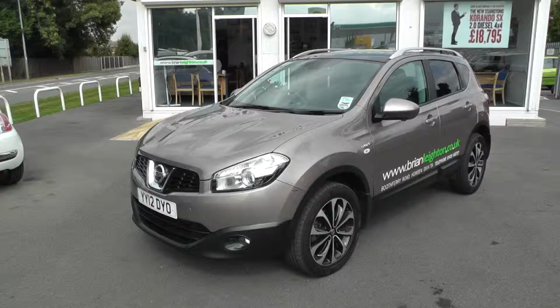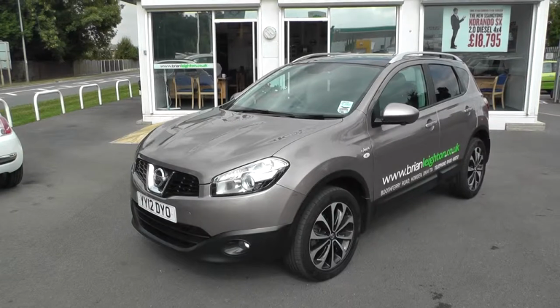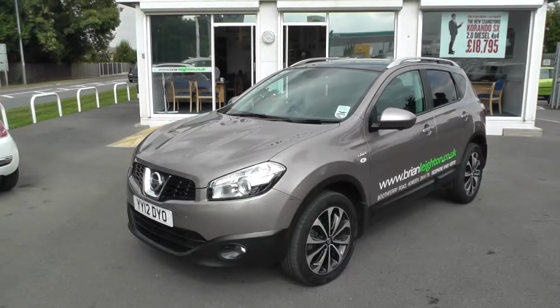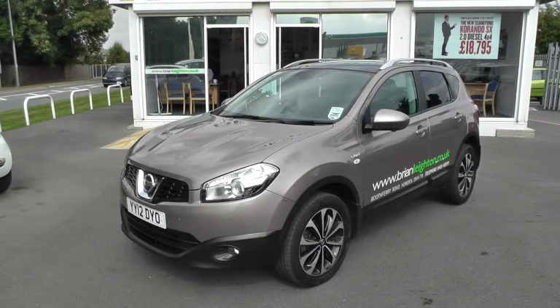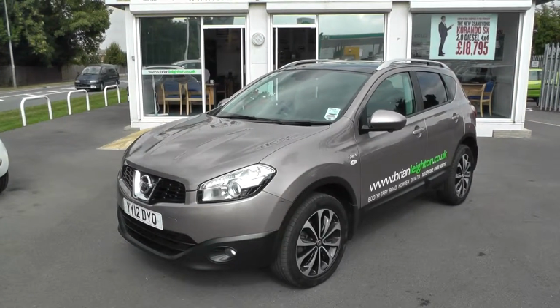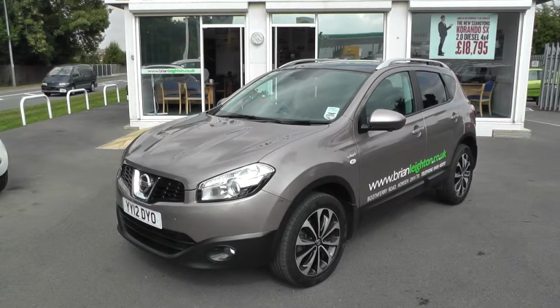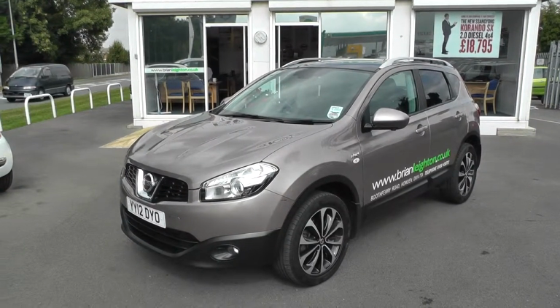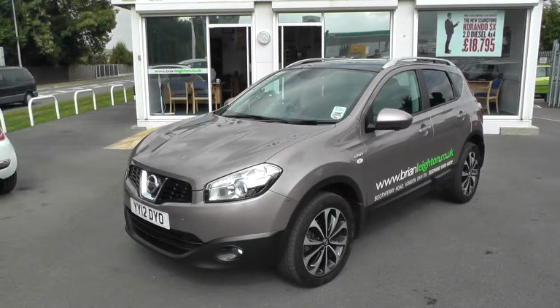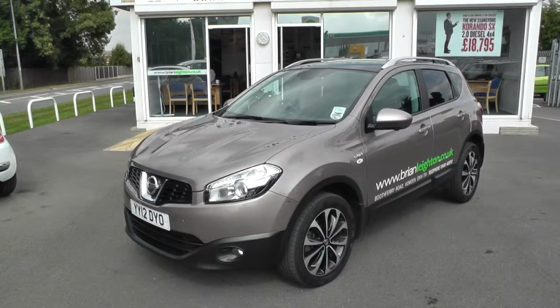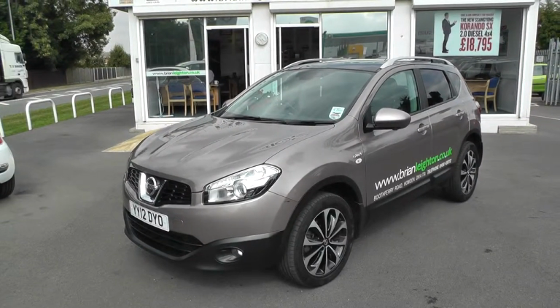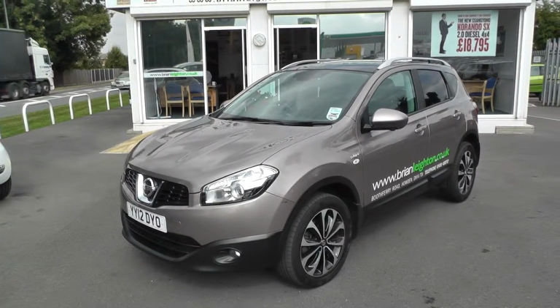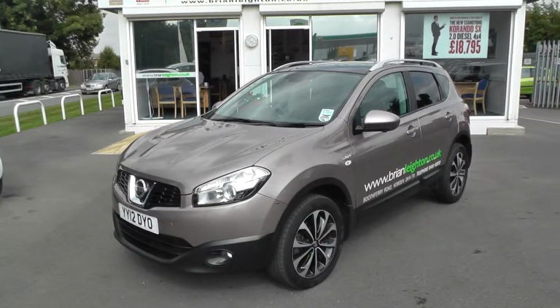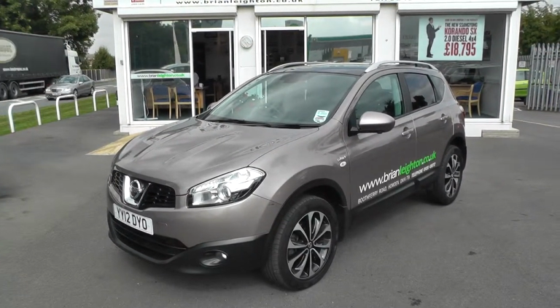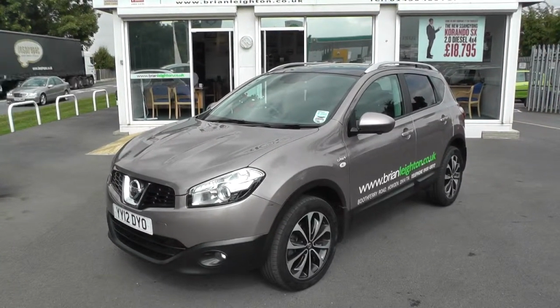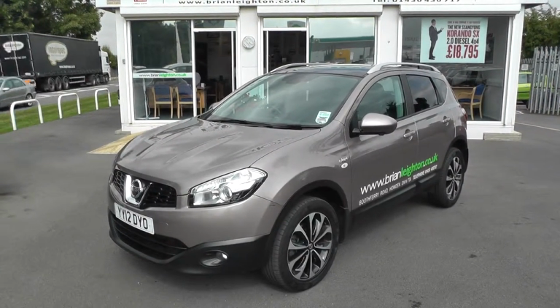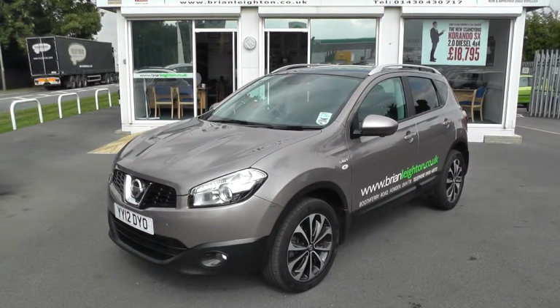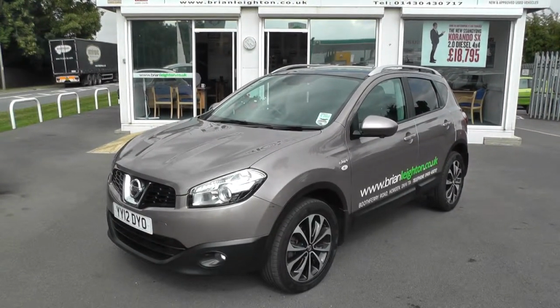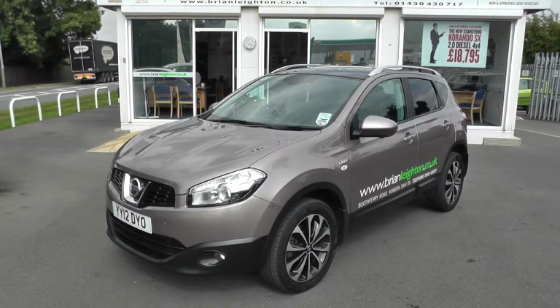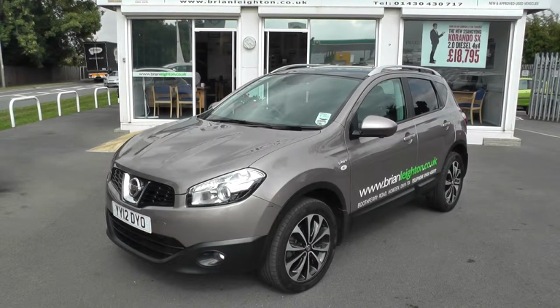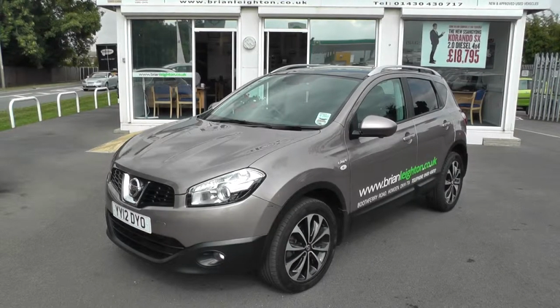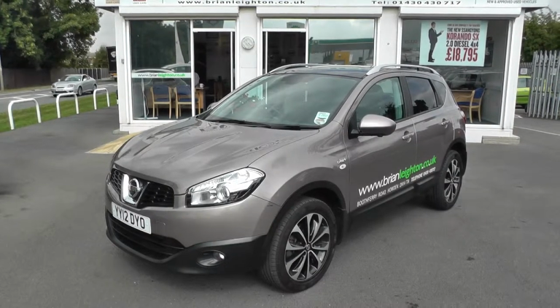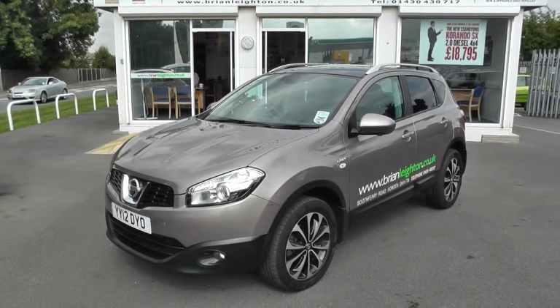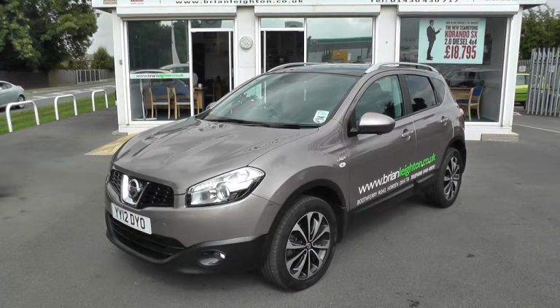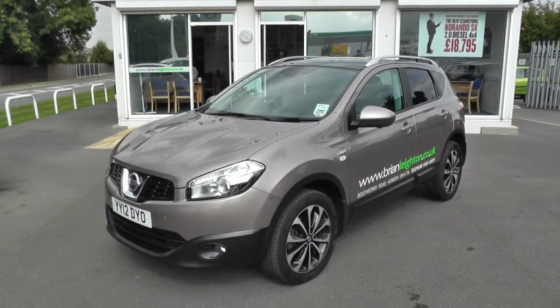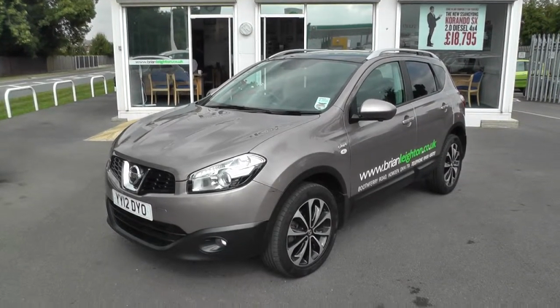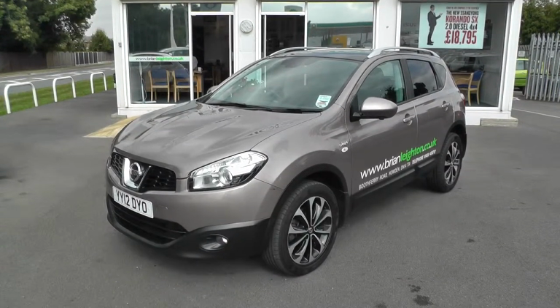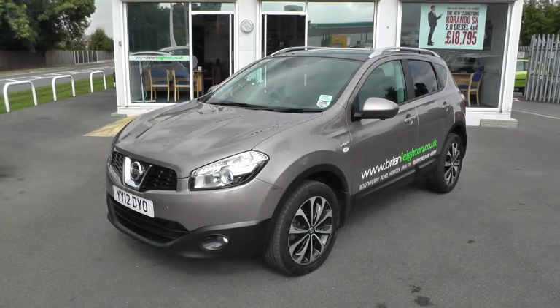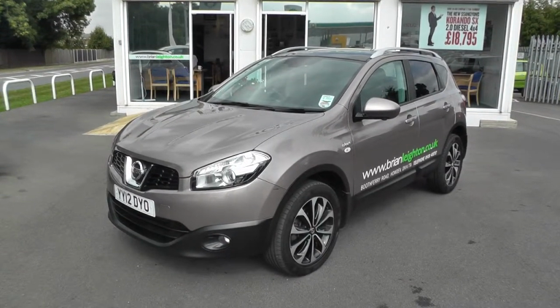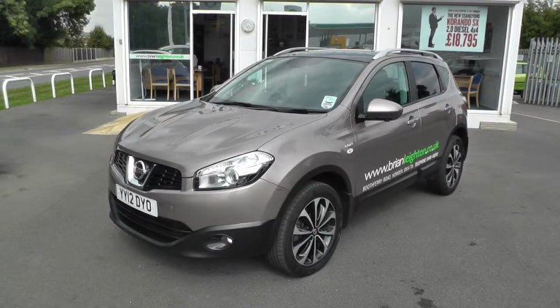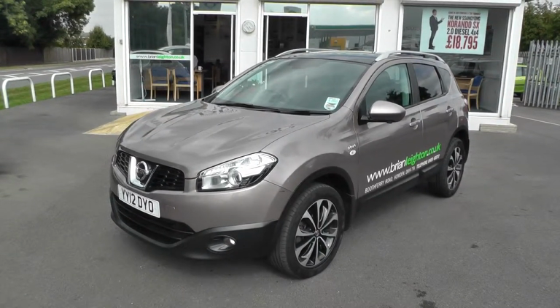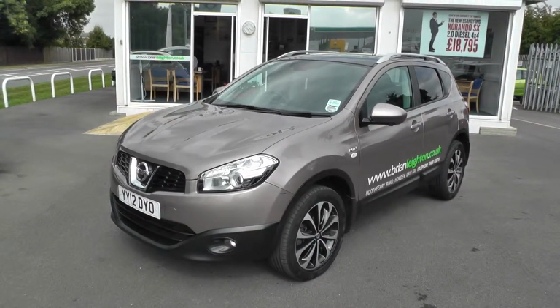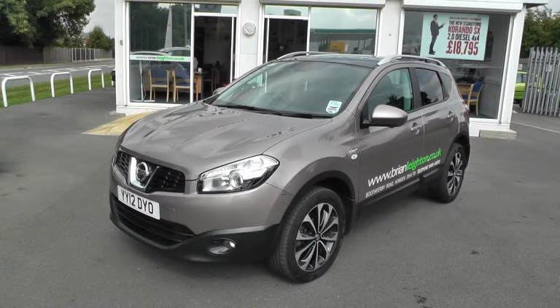Welcome to Brian Leighton Howden and thank you for visiting our website. The car you're looking at today is a Nissan Qashqai 1.5 DCI N-TEC Plus in Café Latte.